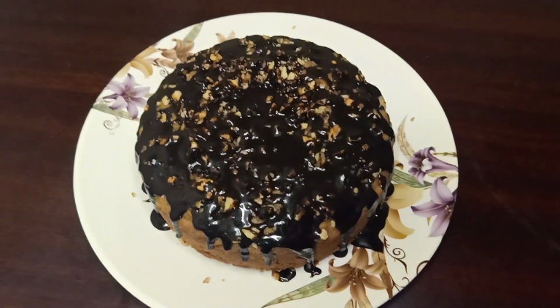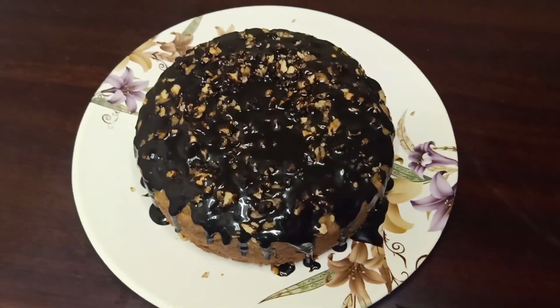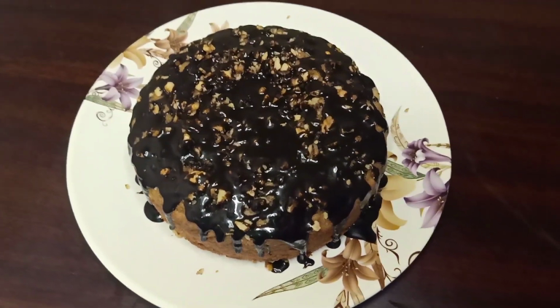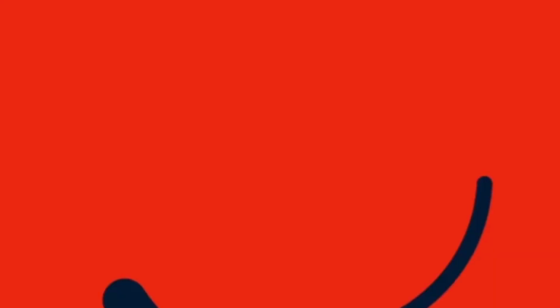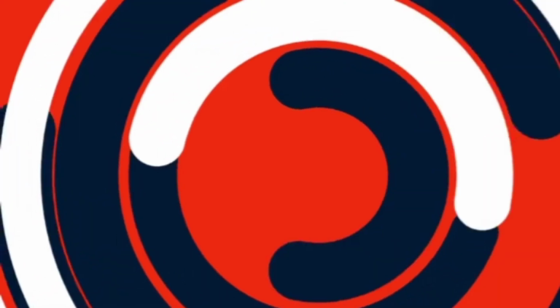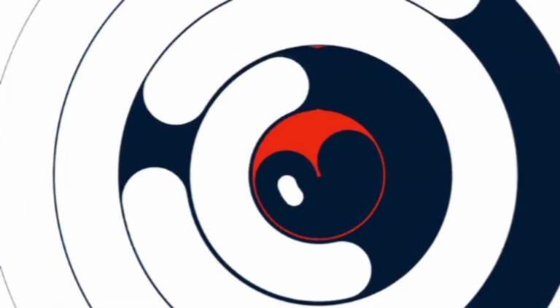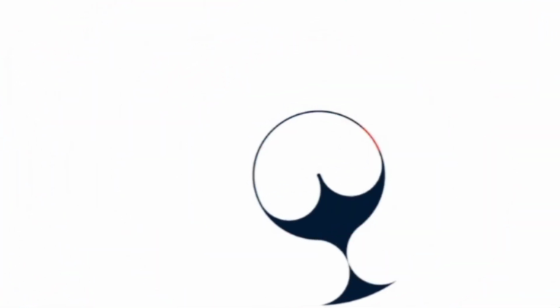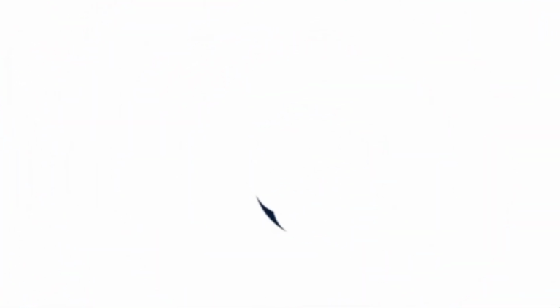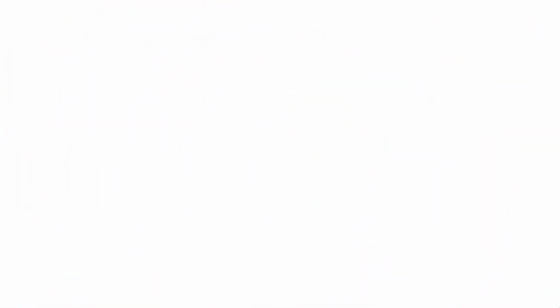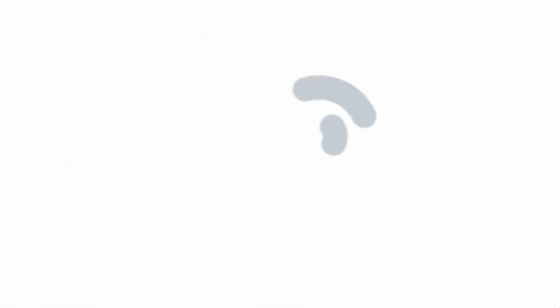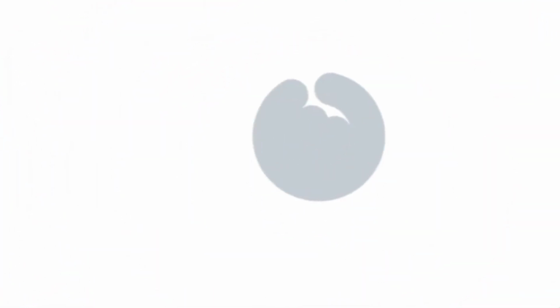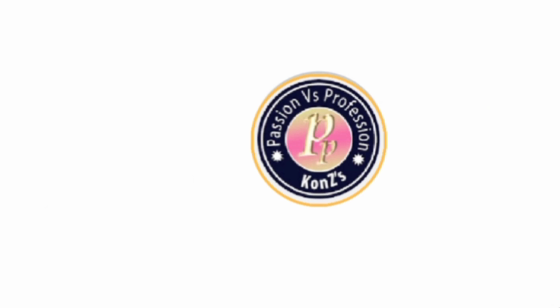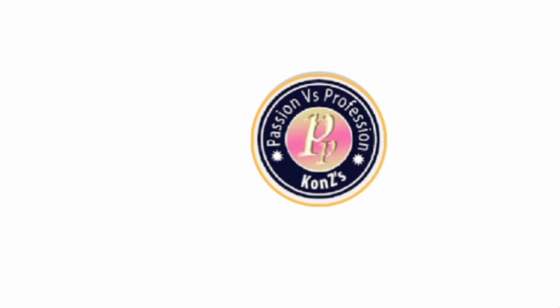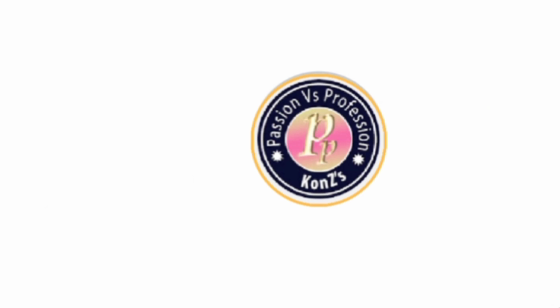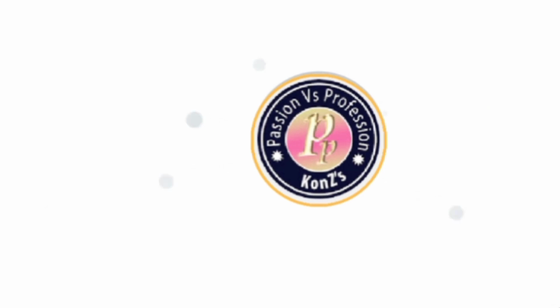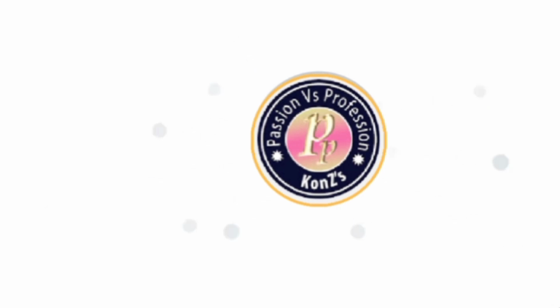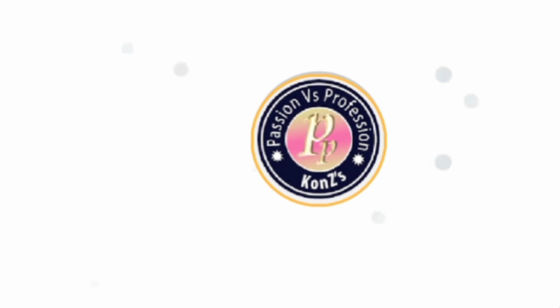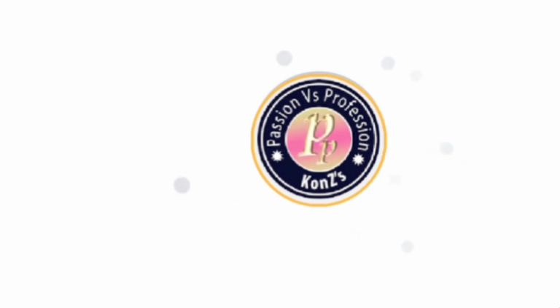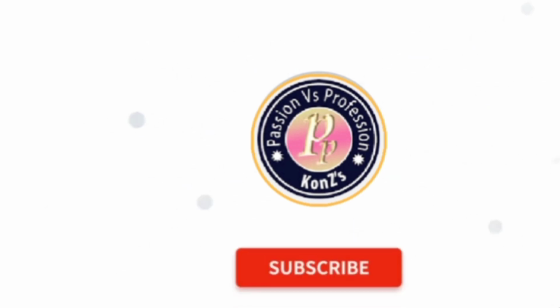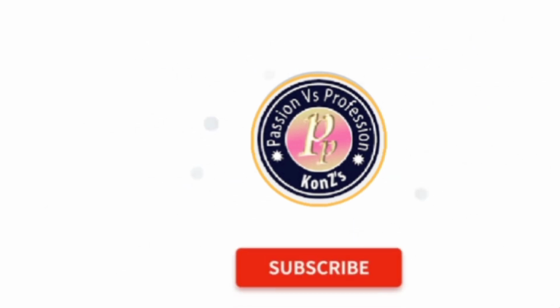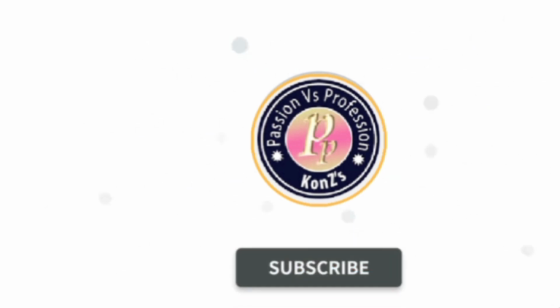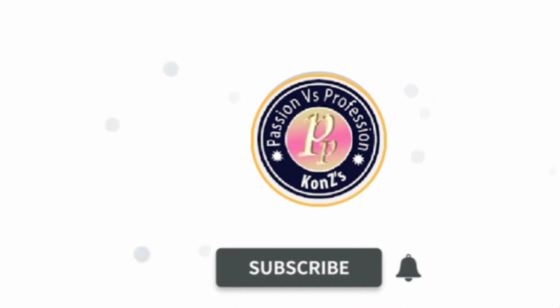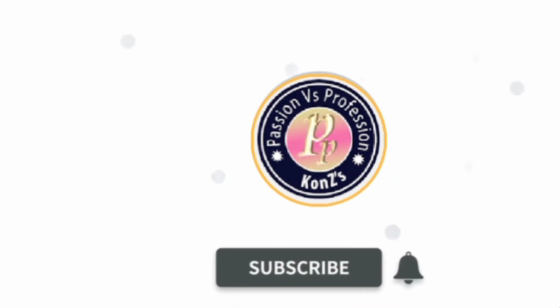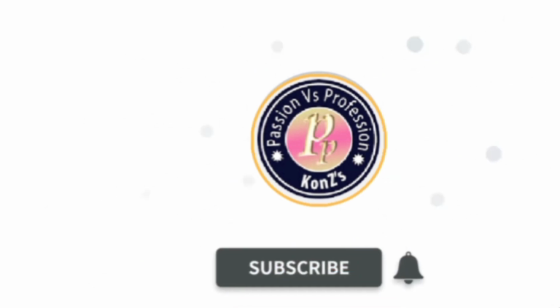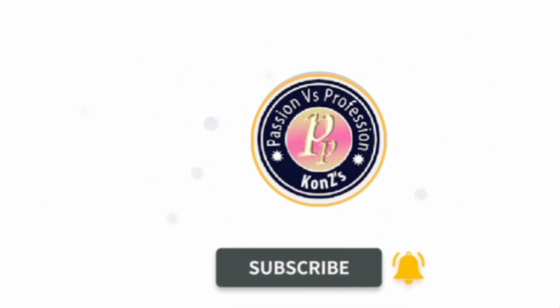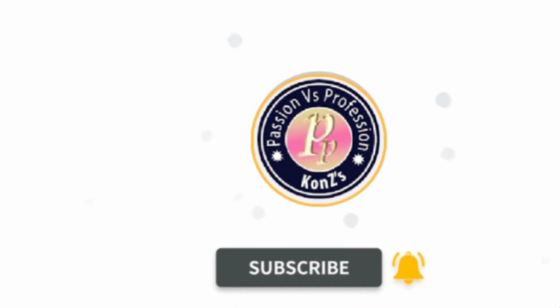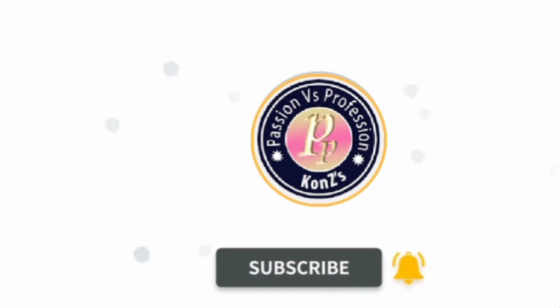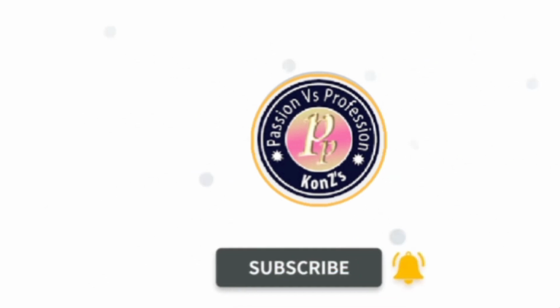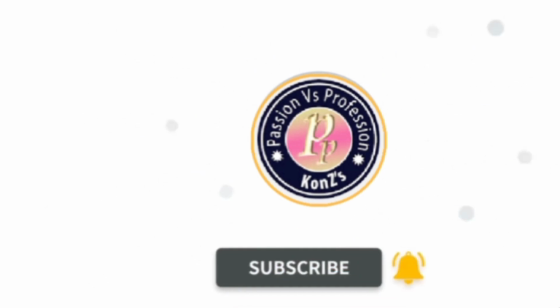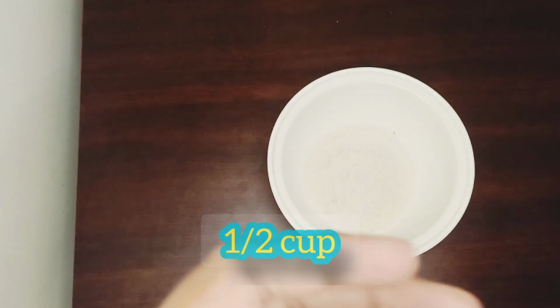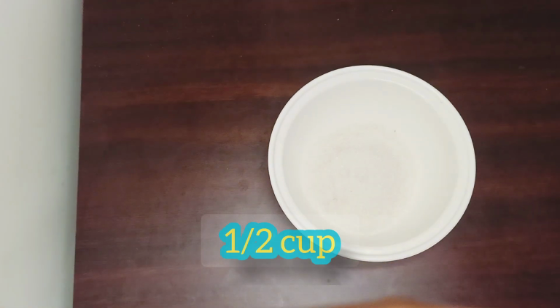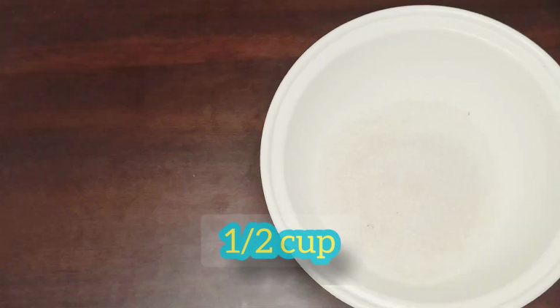If you want to subscribe to our channel, please click on the bell icon.